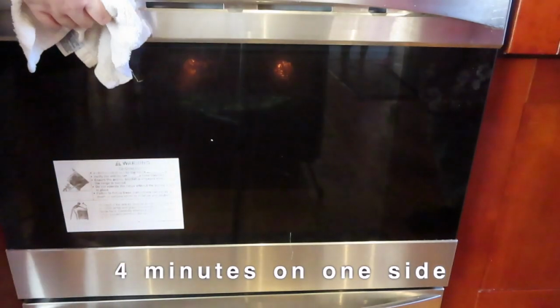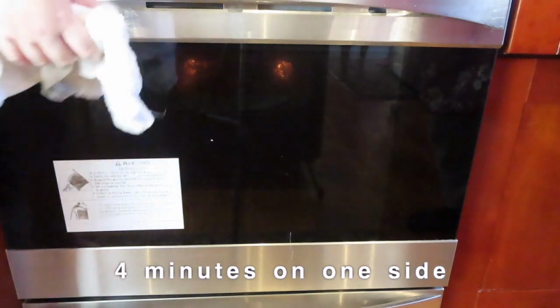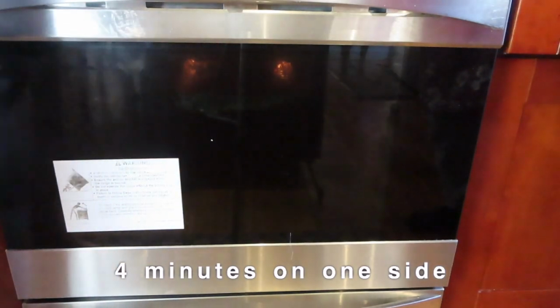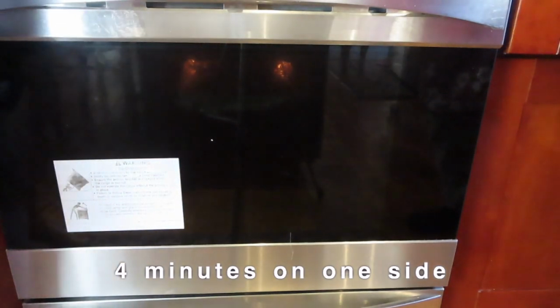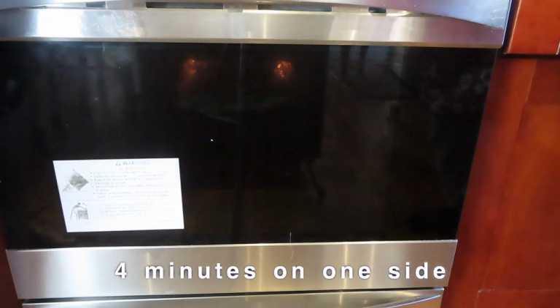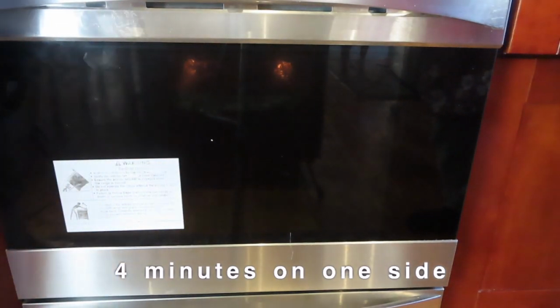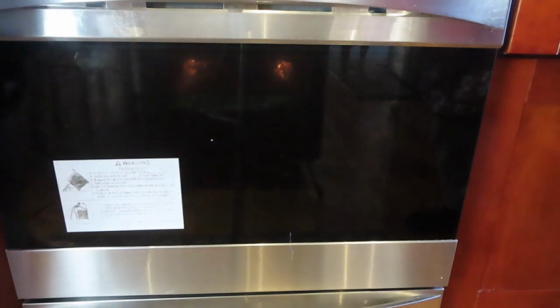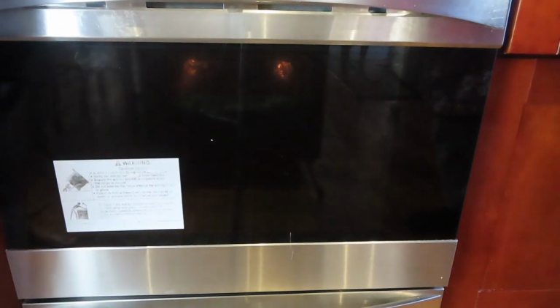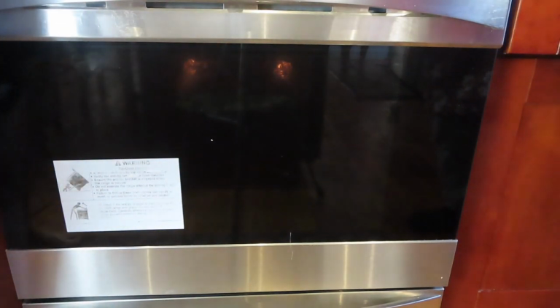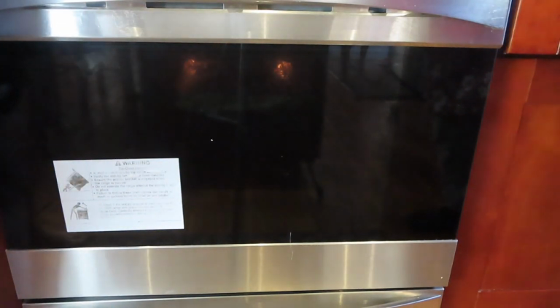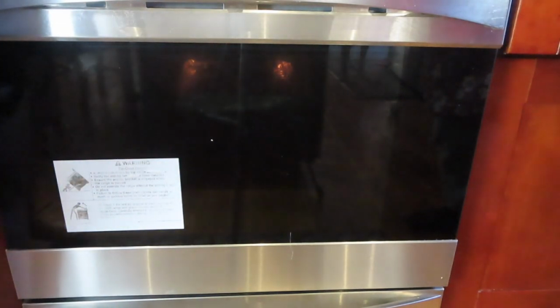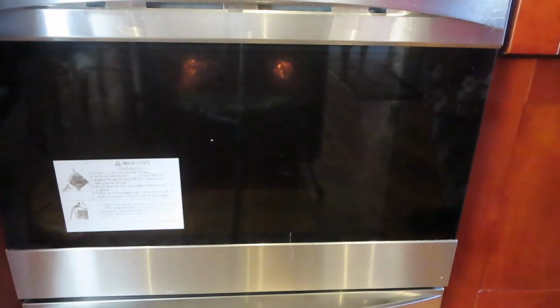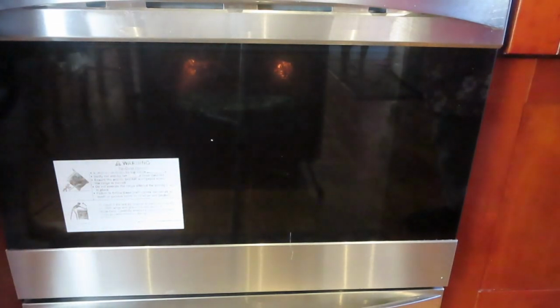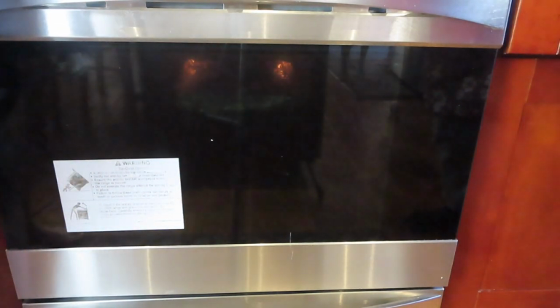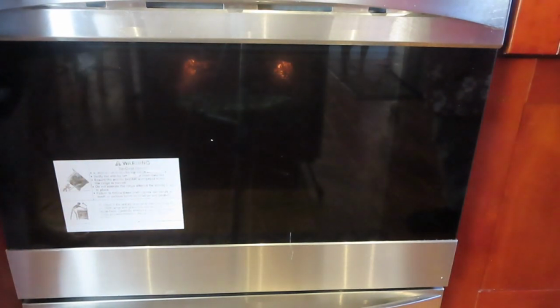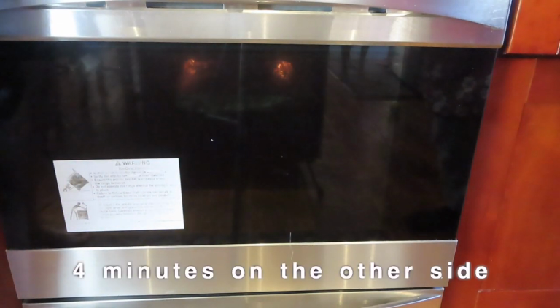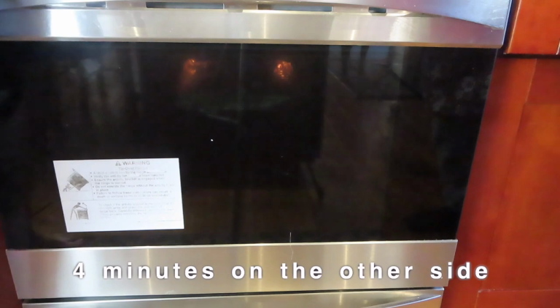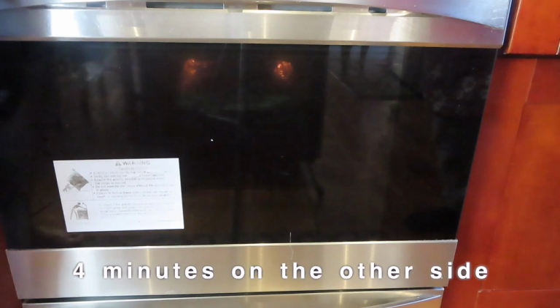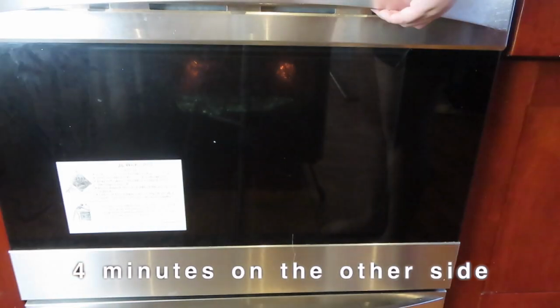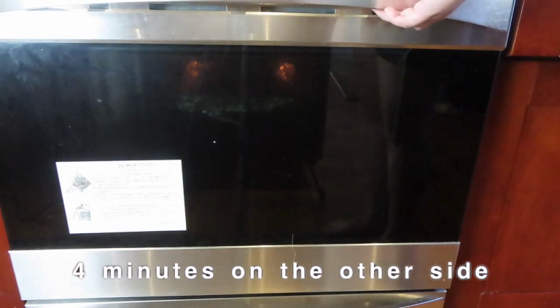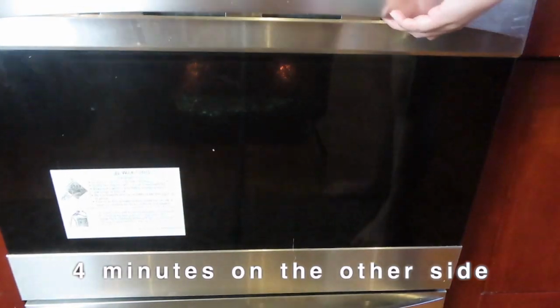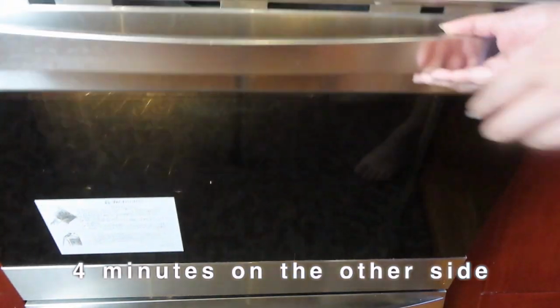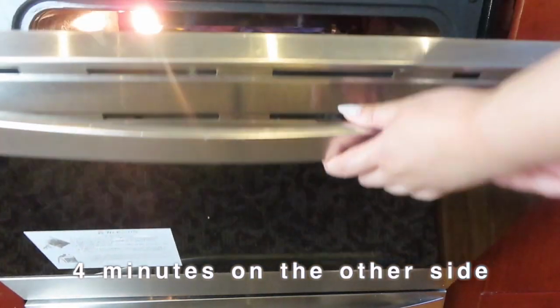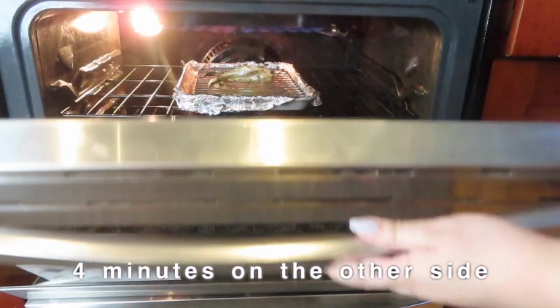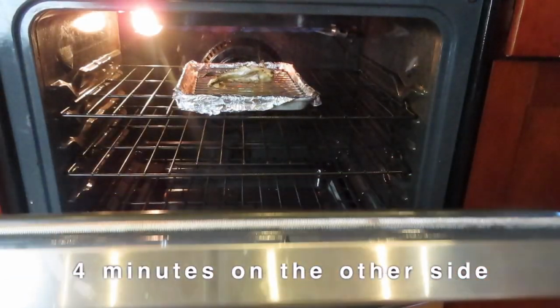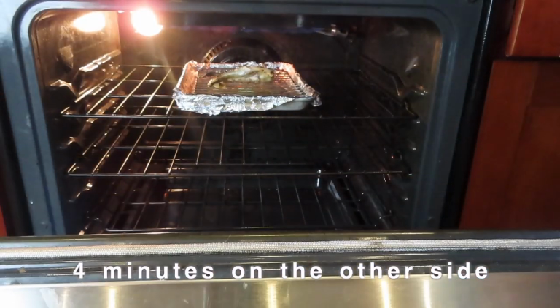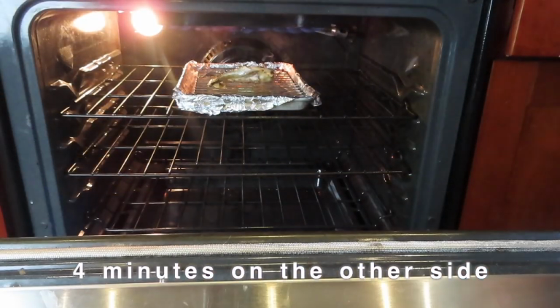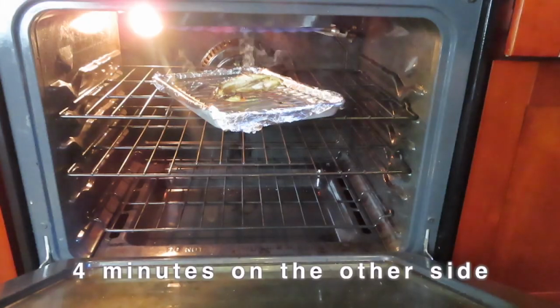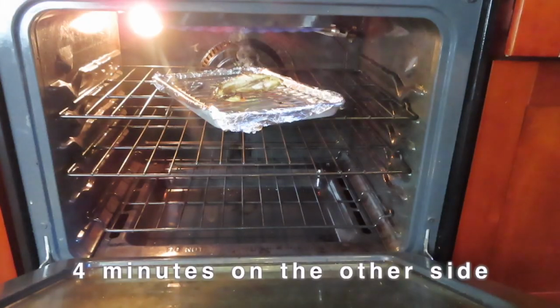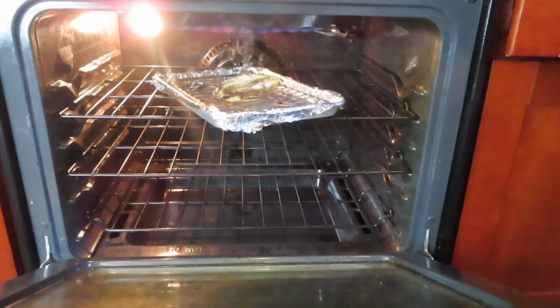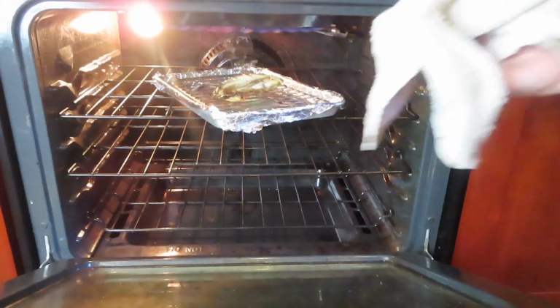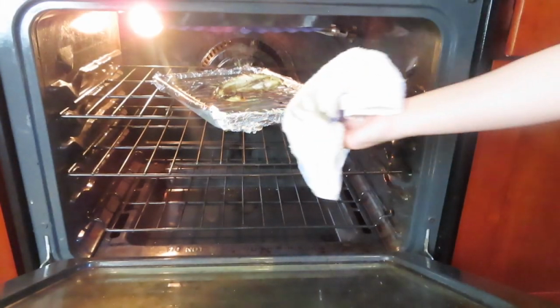You saw in the beginning of the video — couldn't capture me turning over the fish since the fish kind of fell. So we're gonna do another four minutes on the other side.